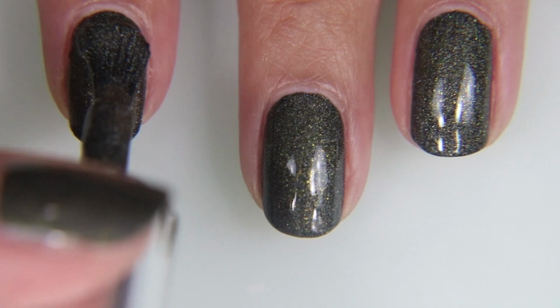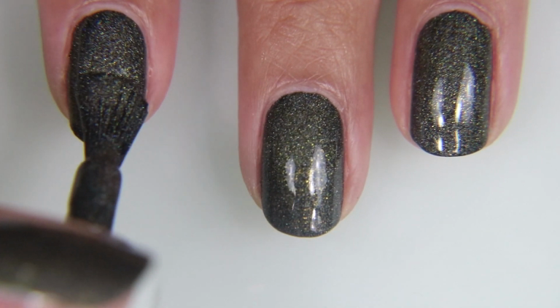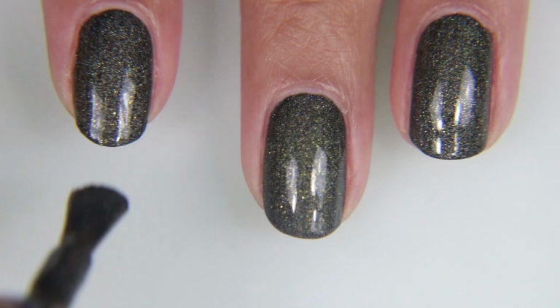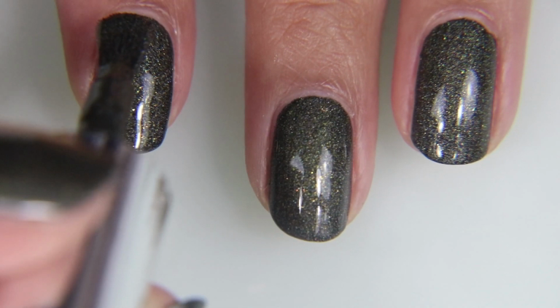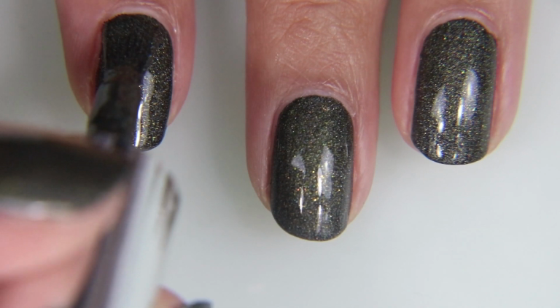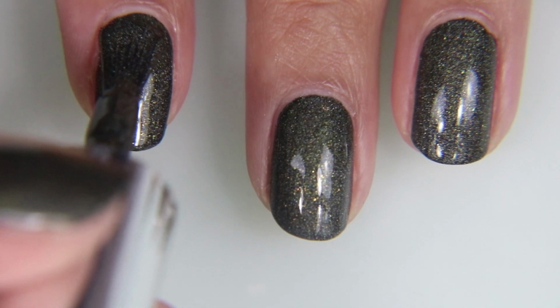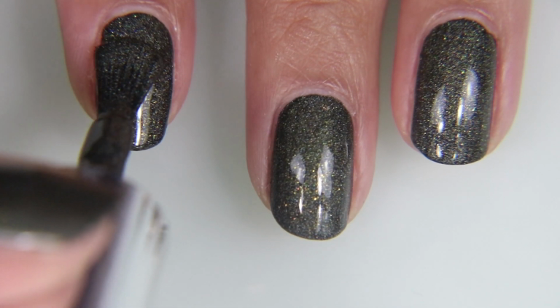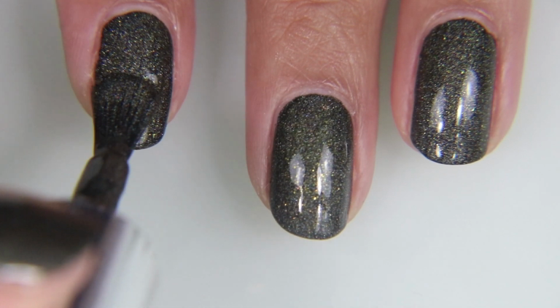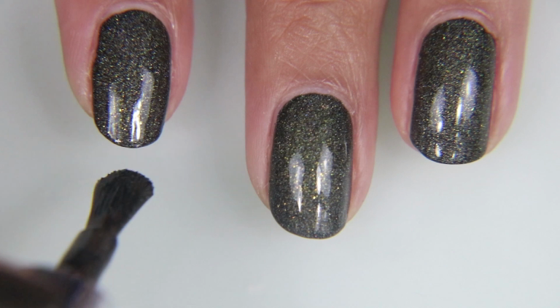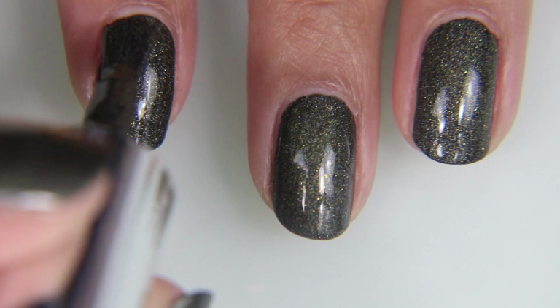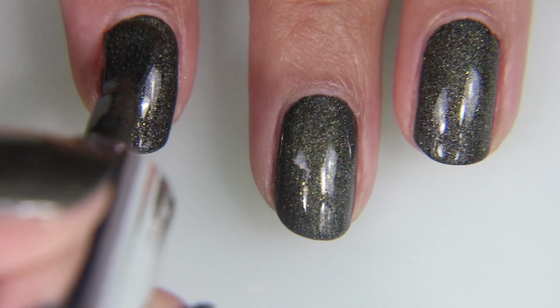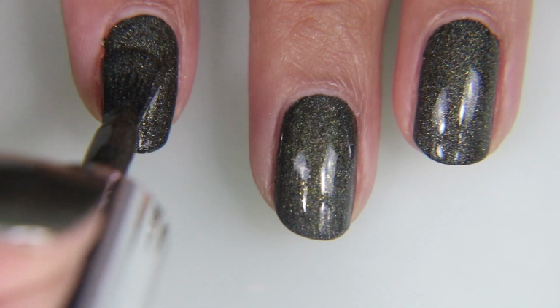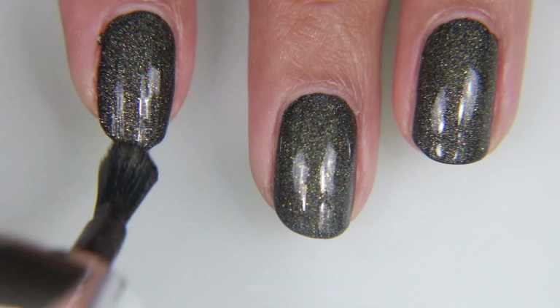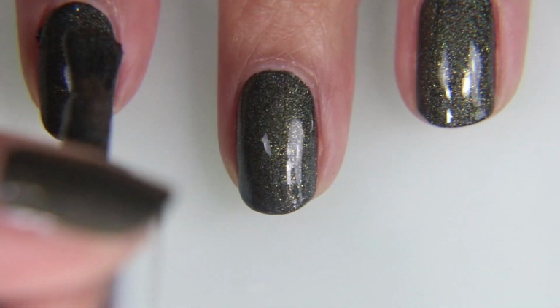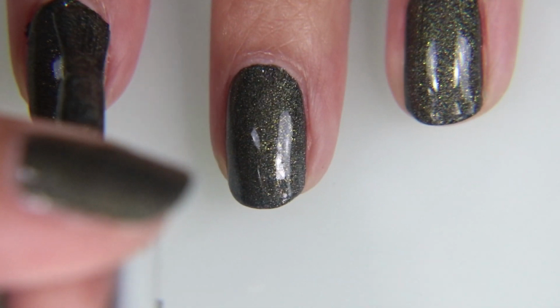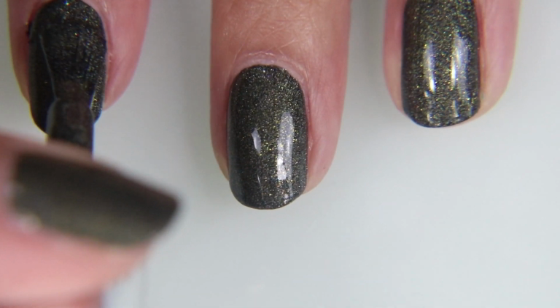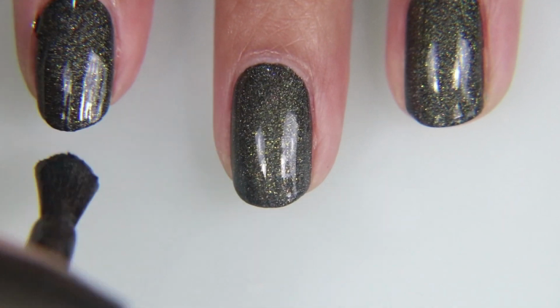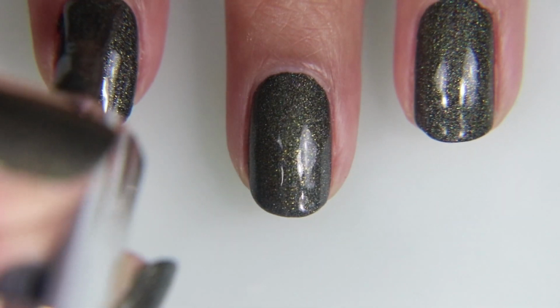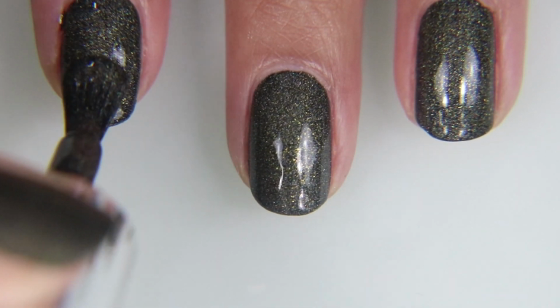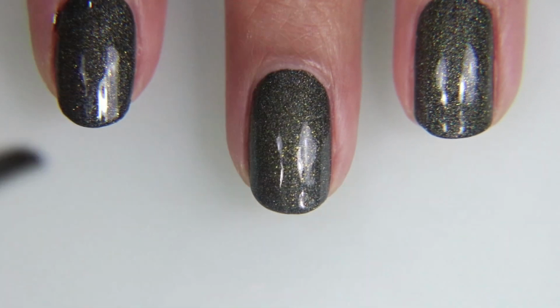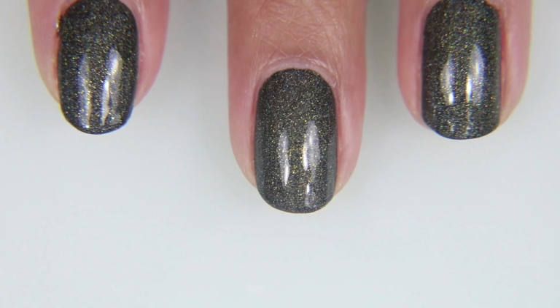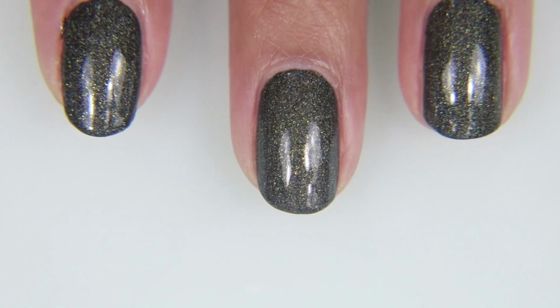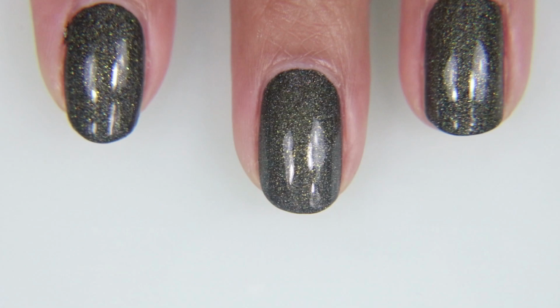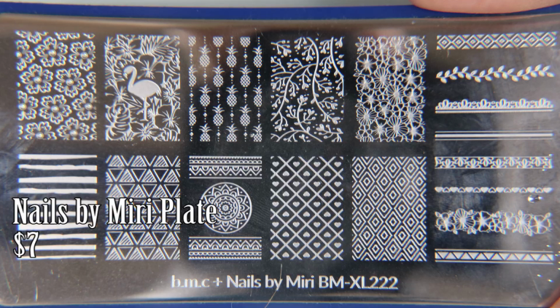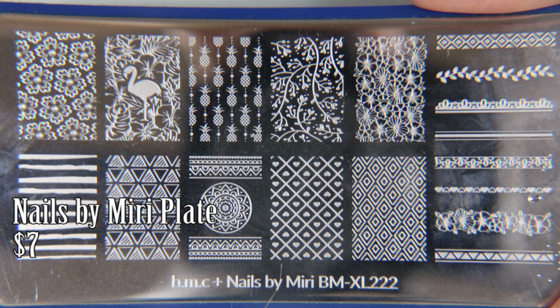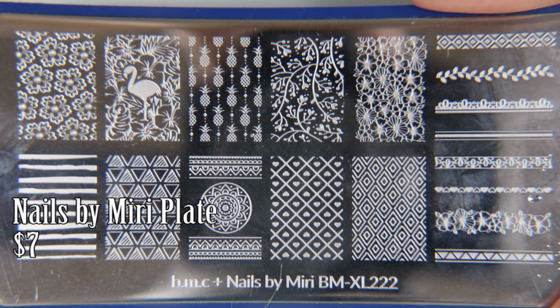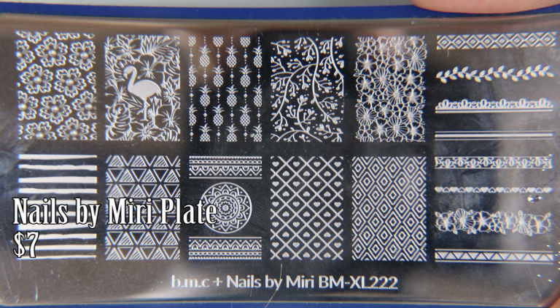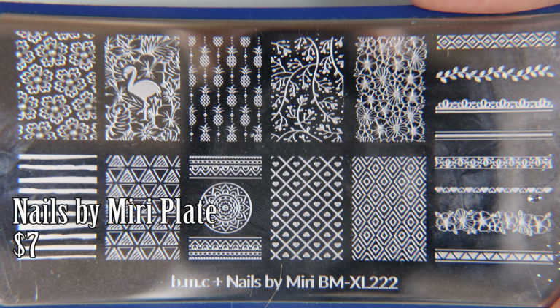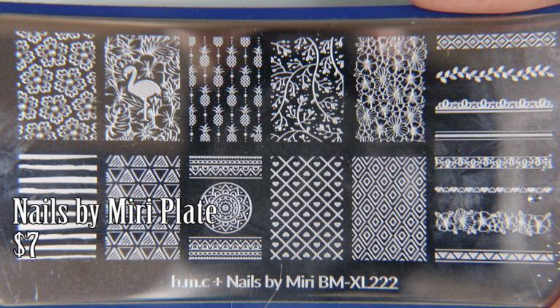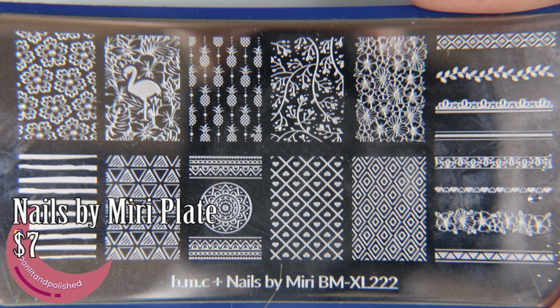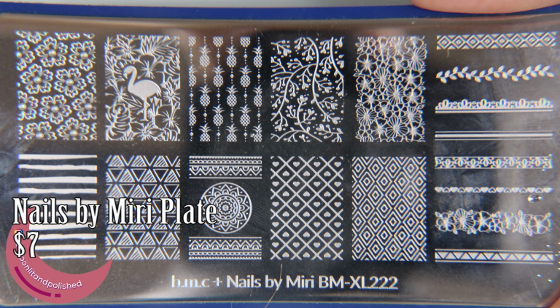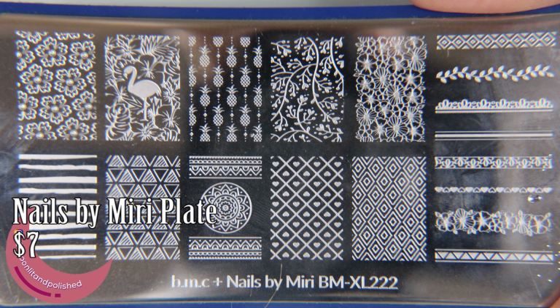What I actually wanted was a lighter sage green but the issue with that is since green isn't one of my favorite colors, I don't have a lot of greens, which is unfortunate. Turns out I need to get over myself and just buy green.